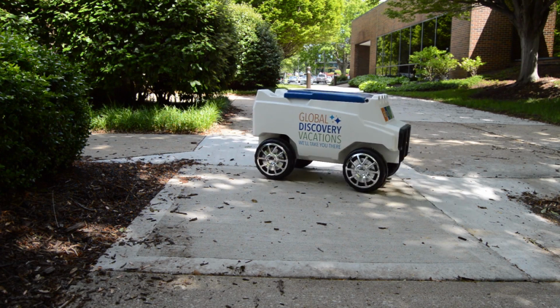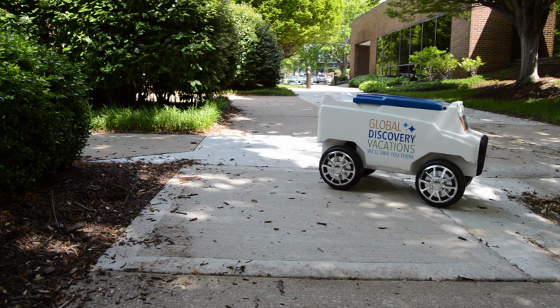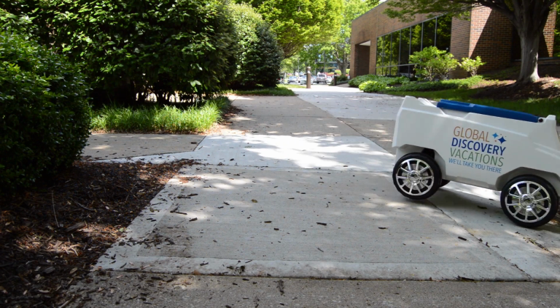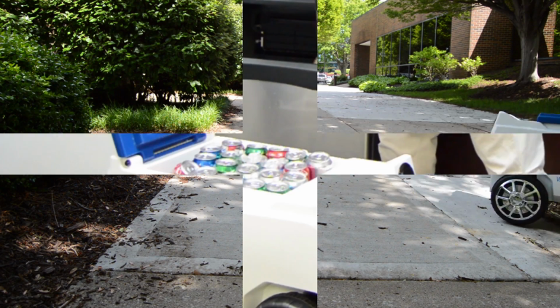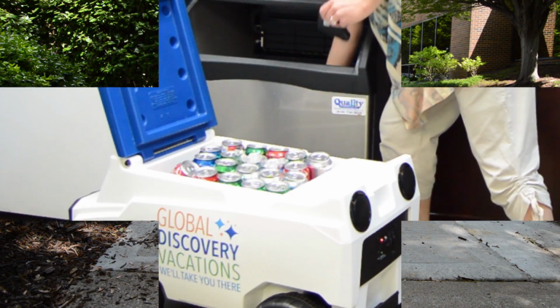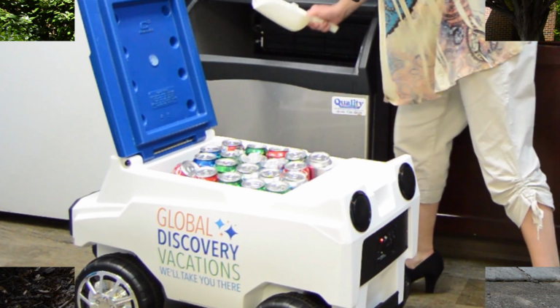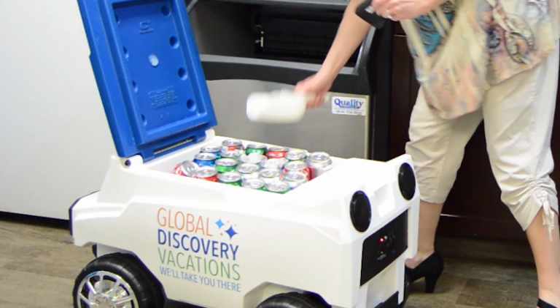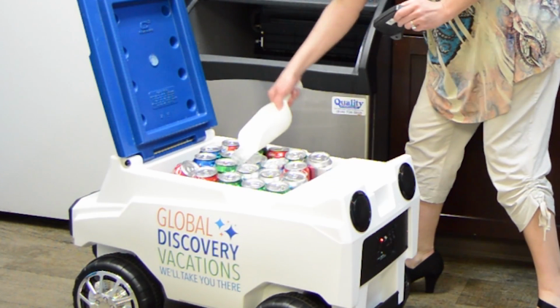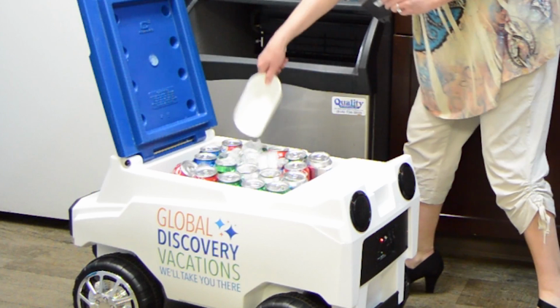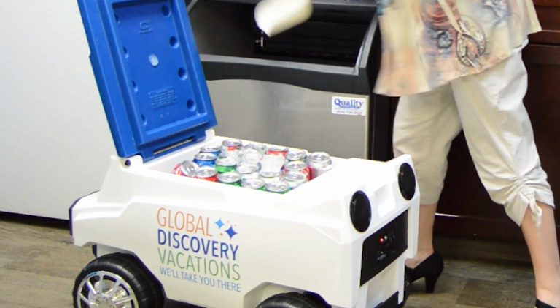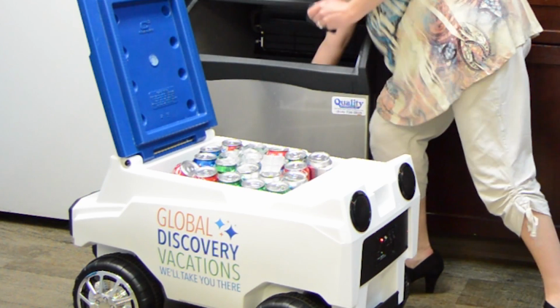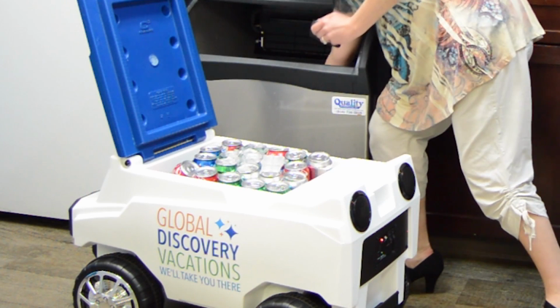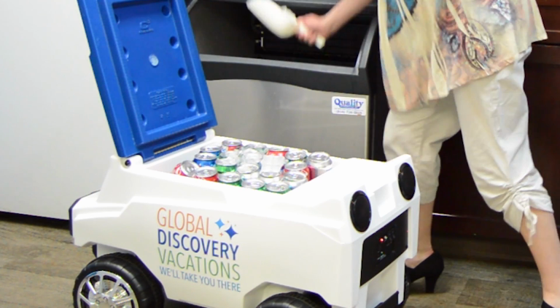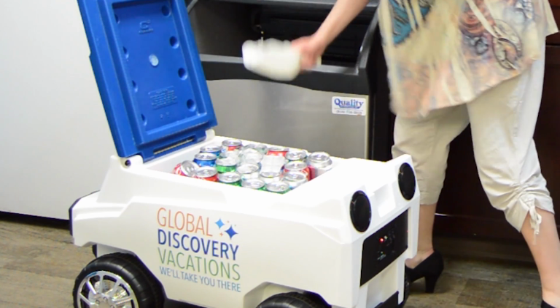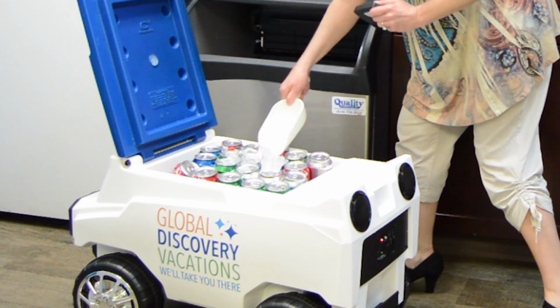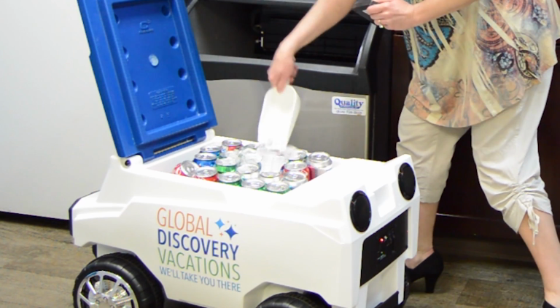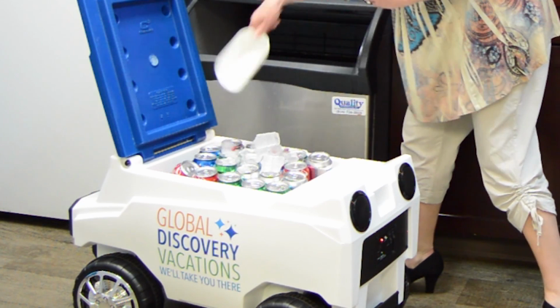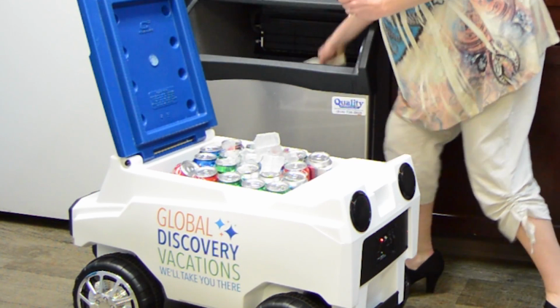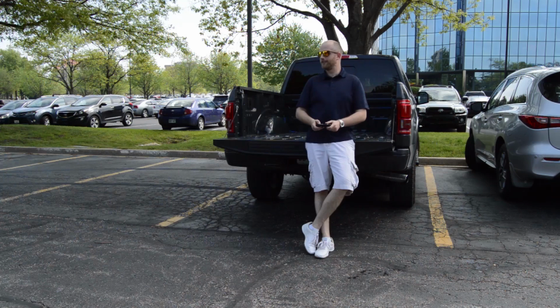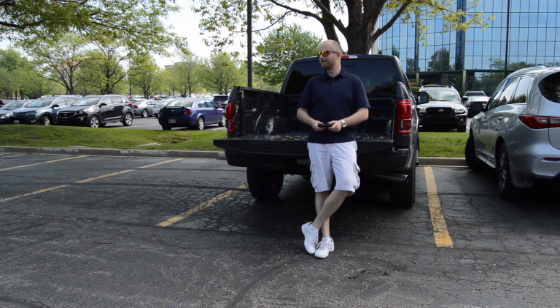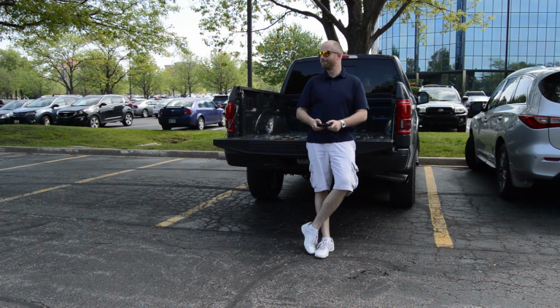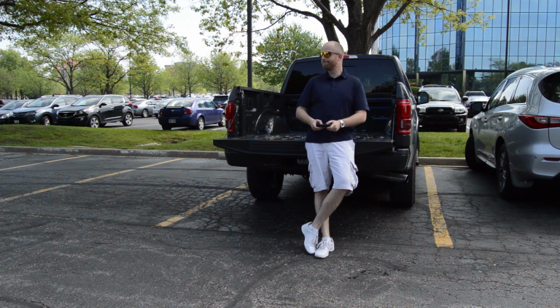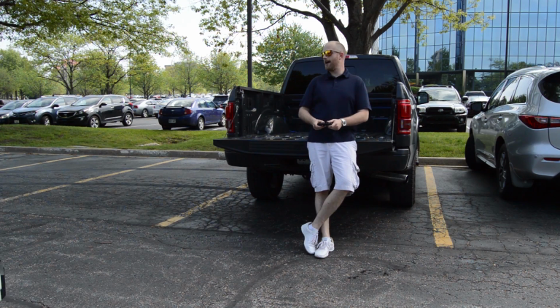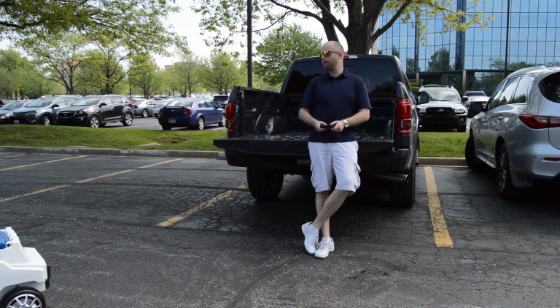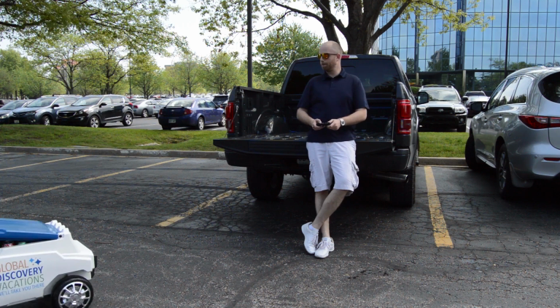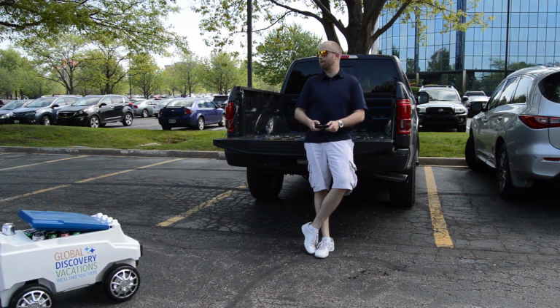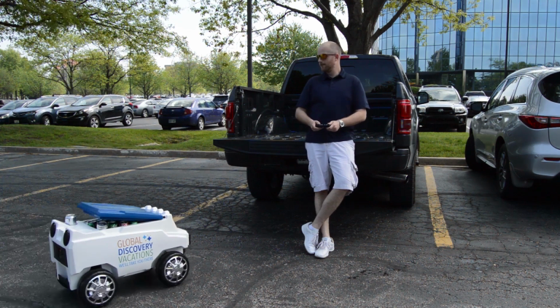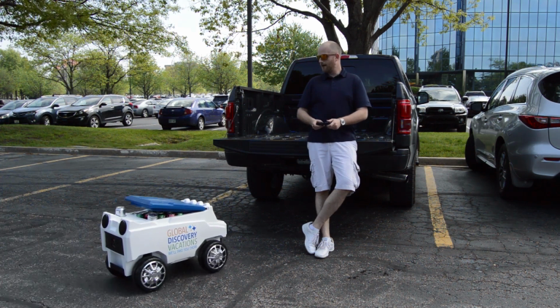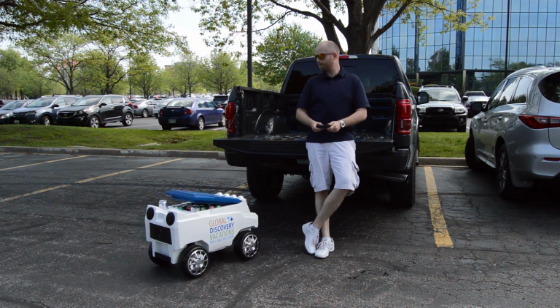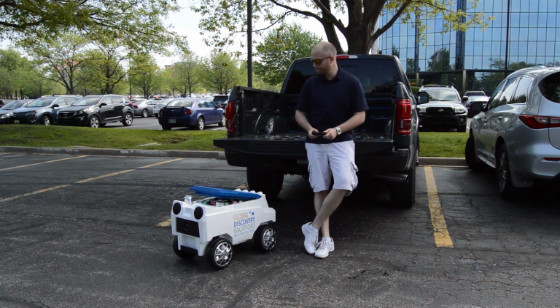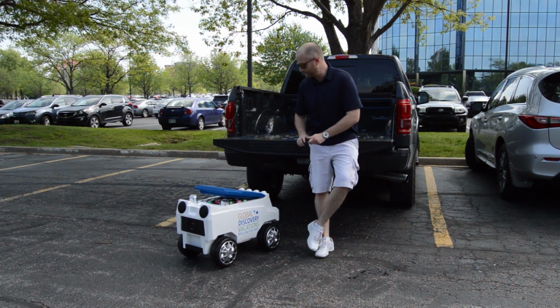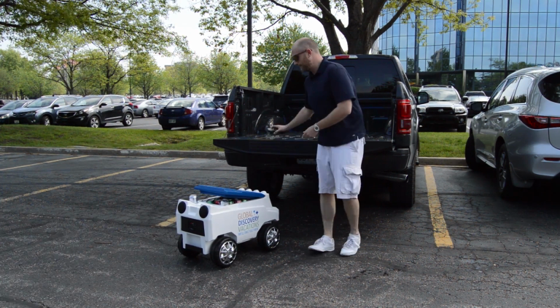Not only does the Global Discovery Vacations Remote Control Cooler give you a roomy space to chill your favorite beverages, it's mobile so you can make it go wherever you want with ease.